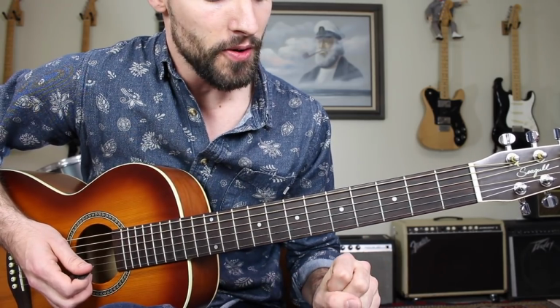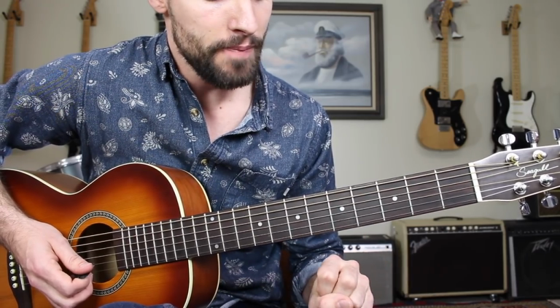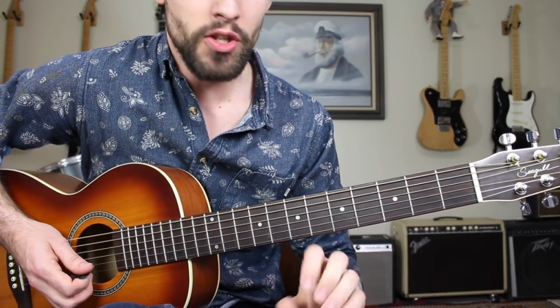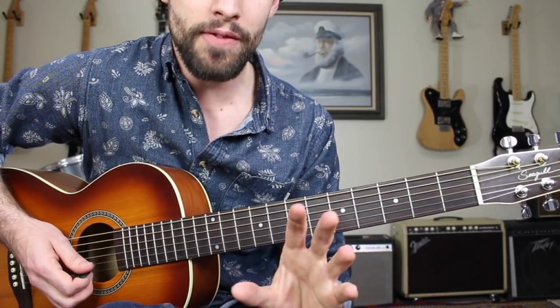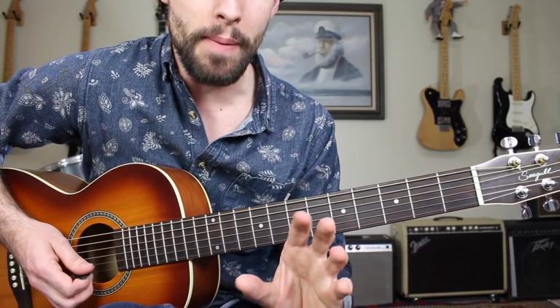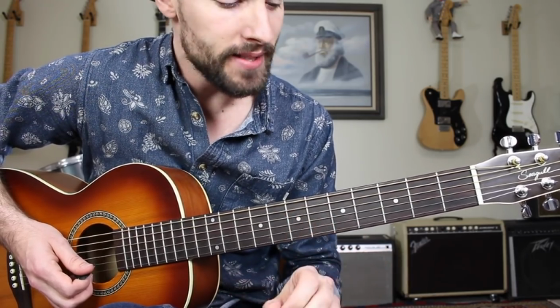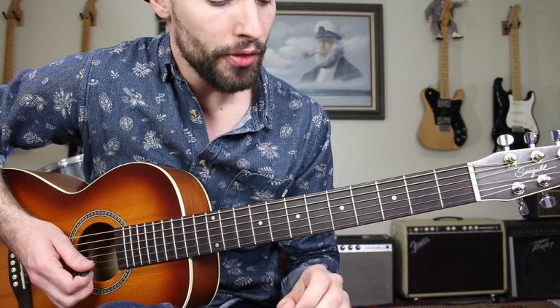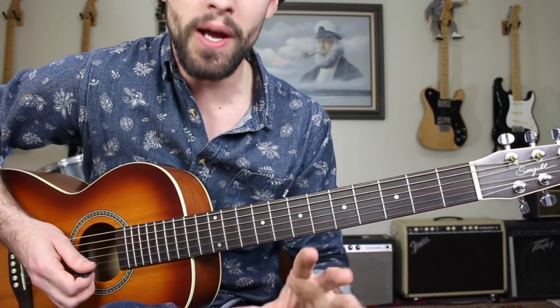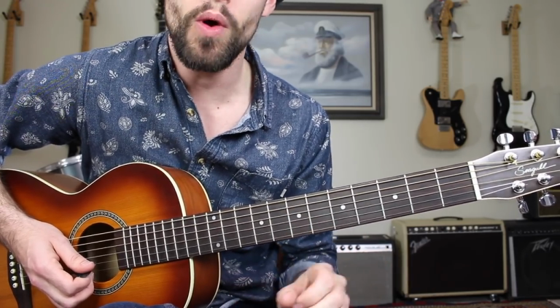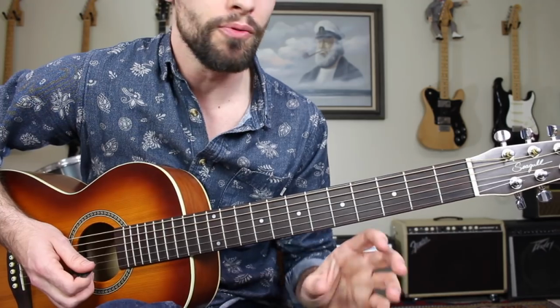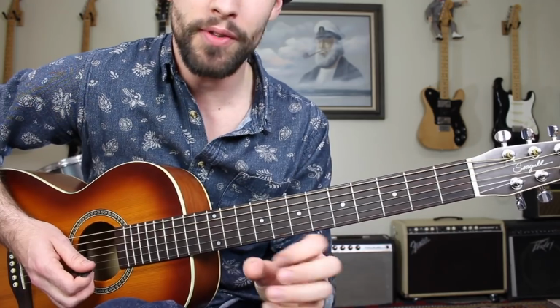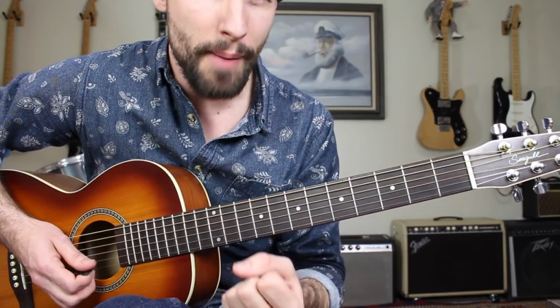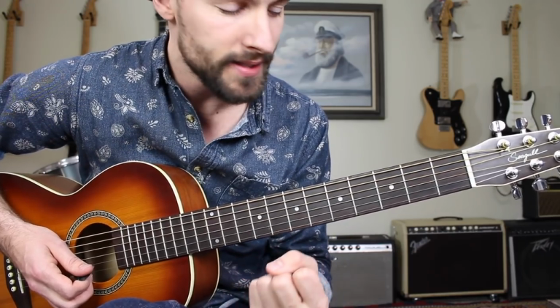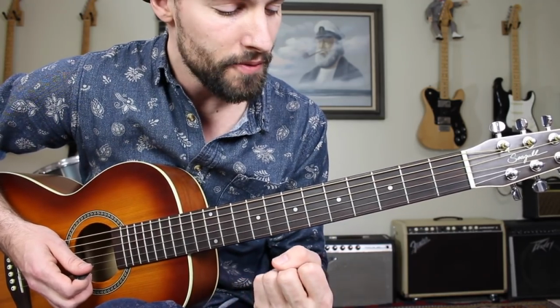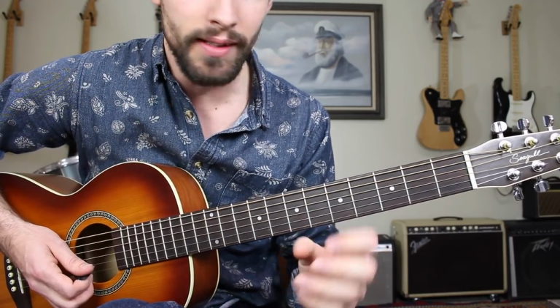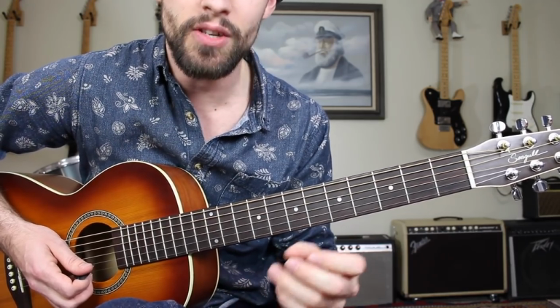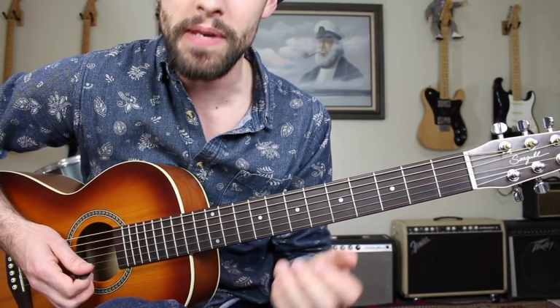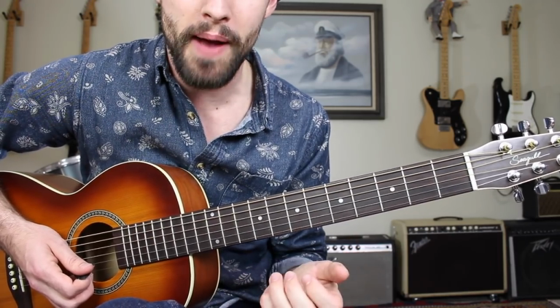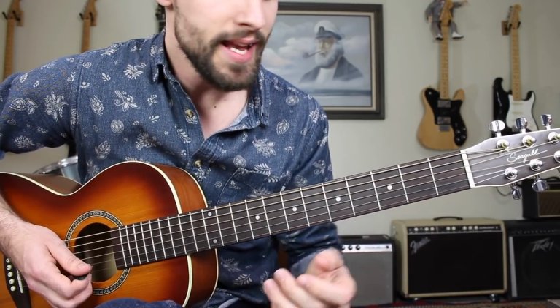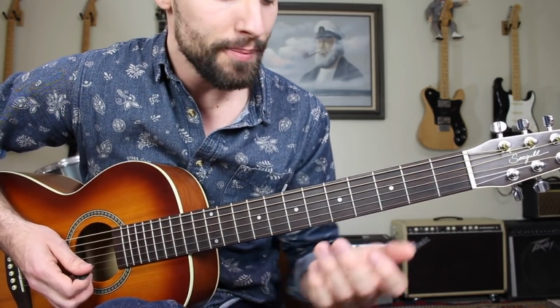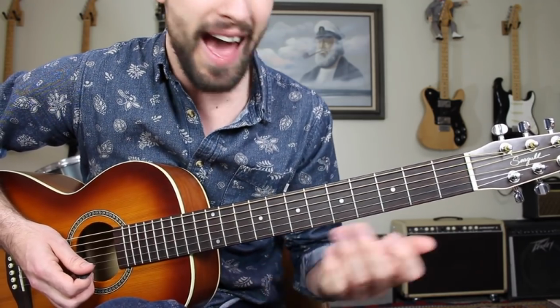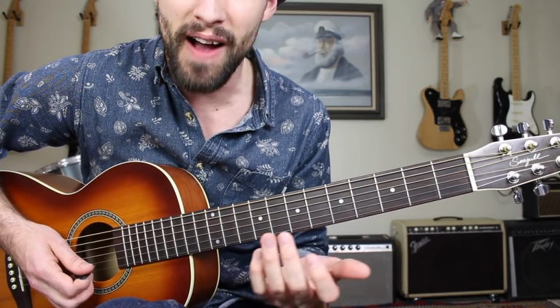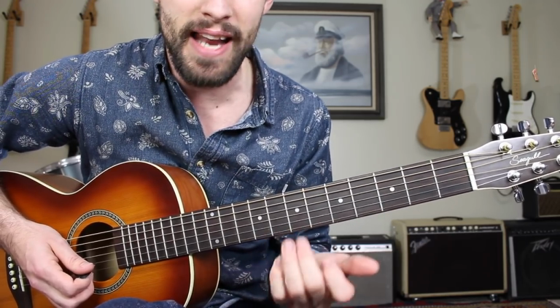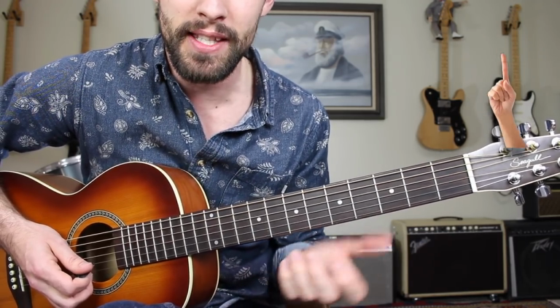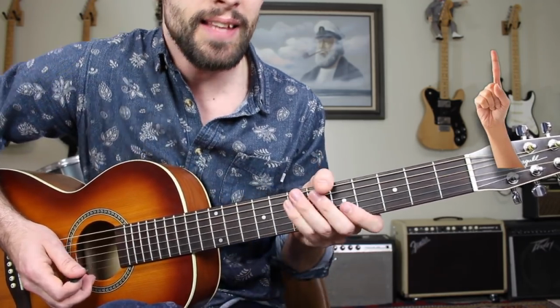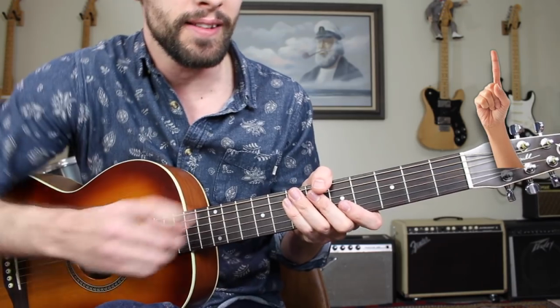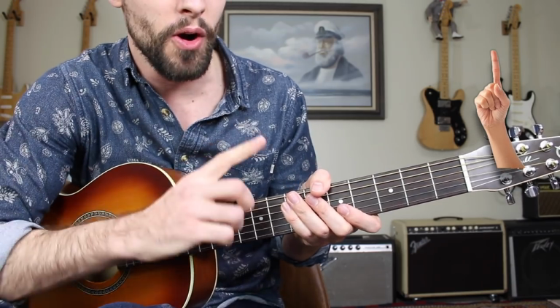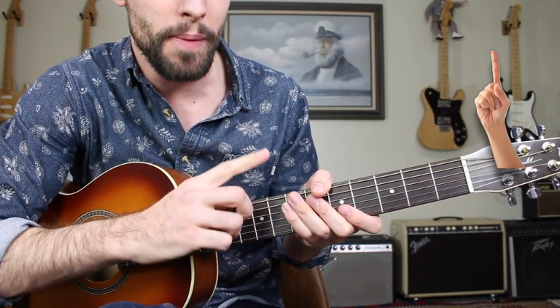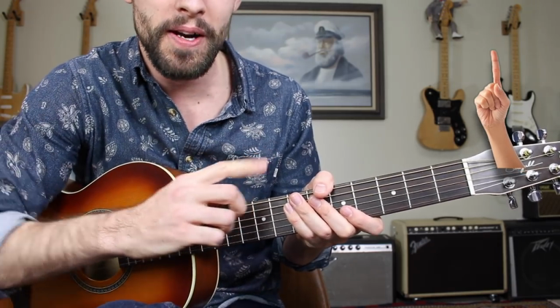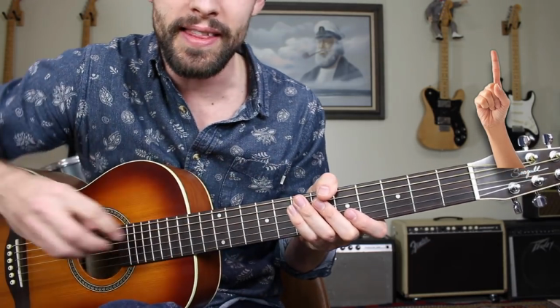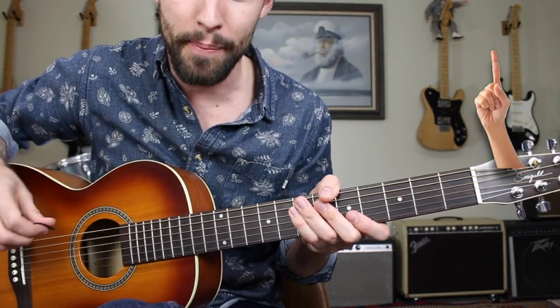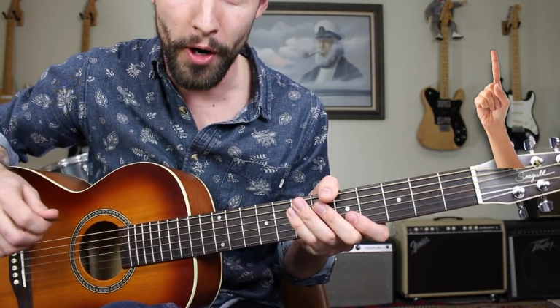I'm going to give you a basic run through, but if you want a really comprehensive lesson on BB's box — how to play it, how to find it in every key — then click this card right up here in the top corner.